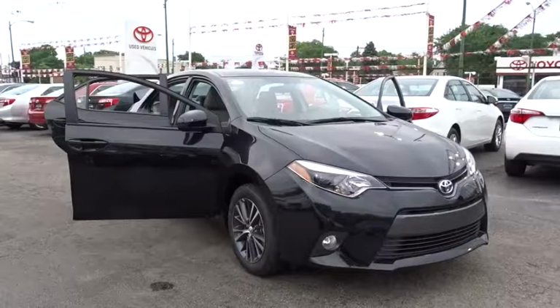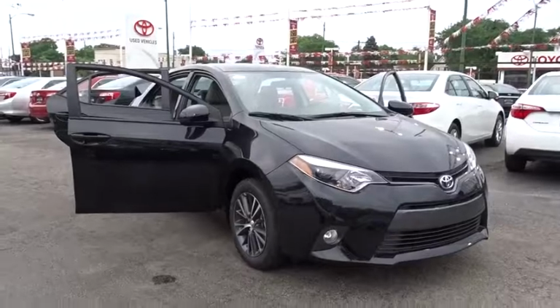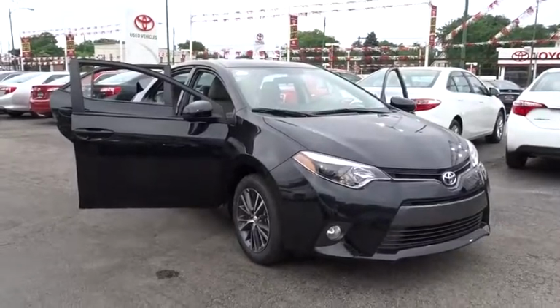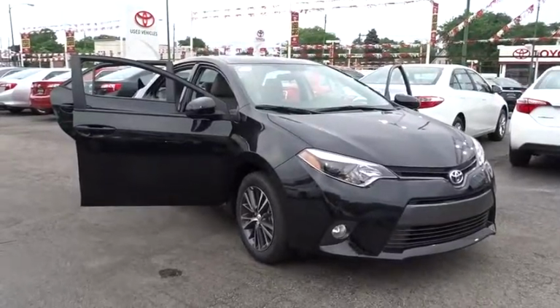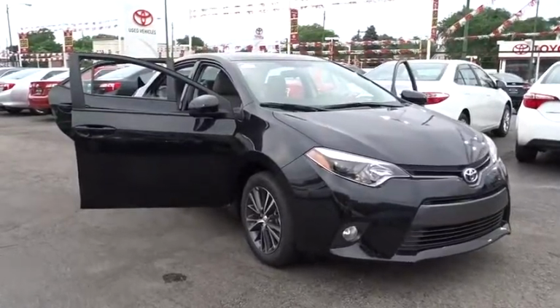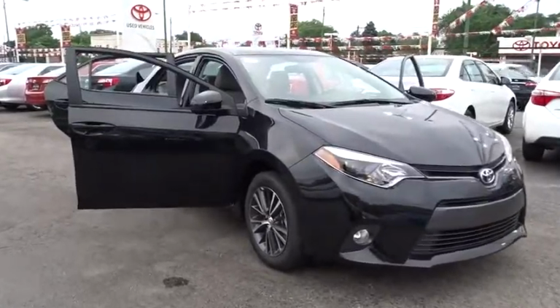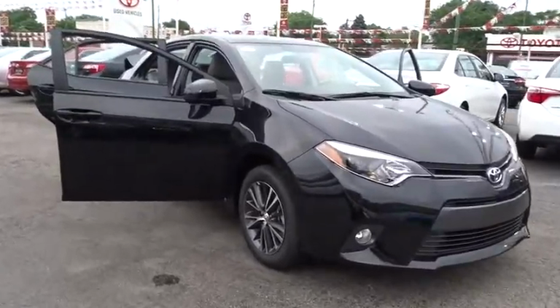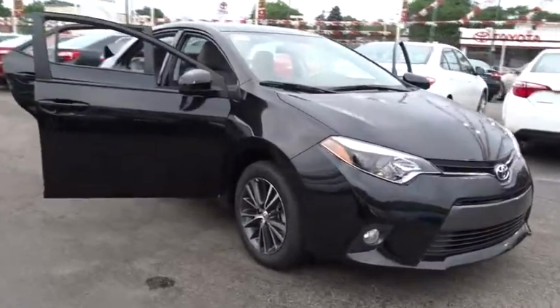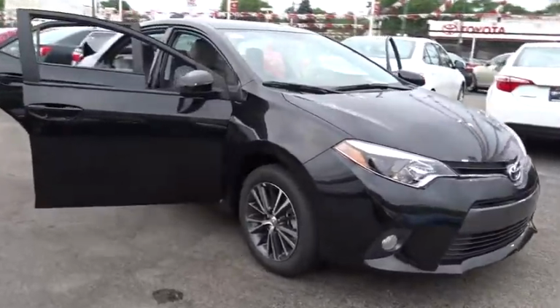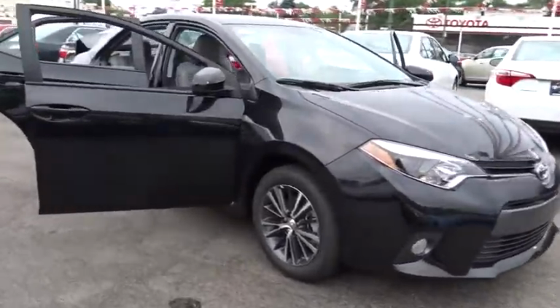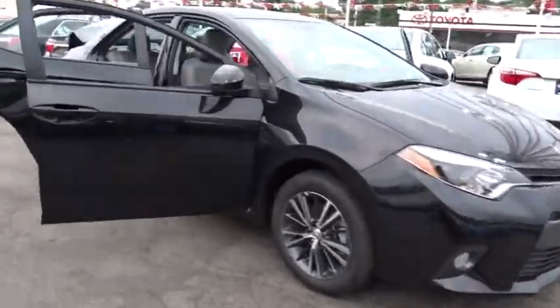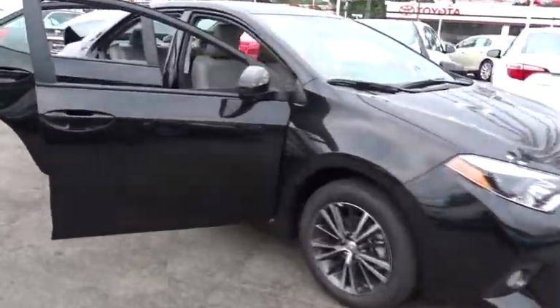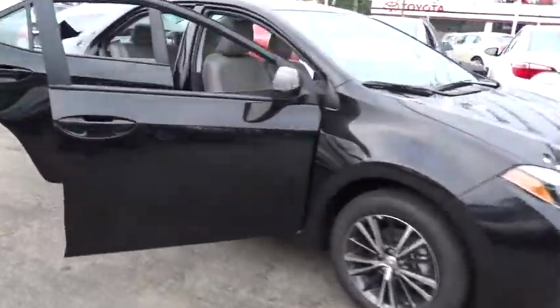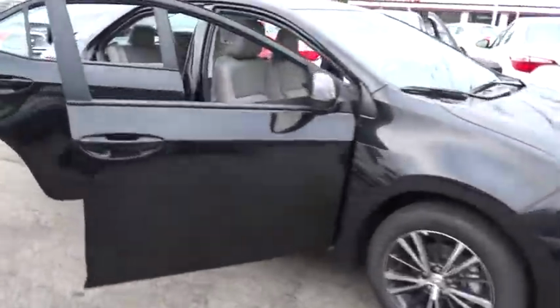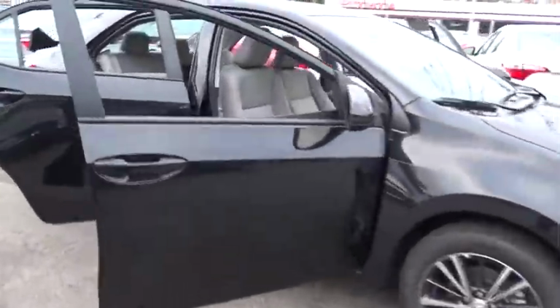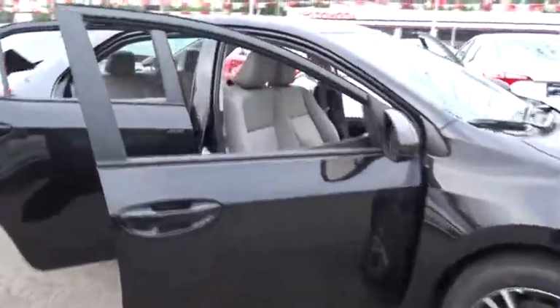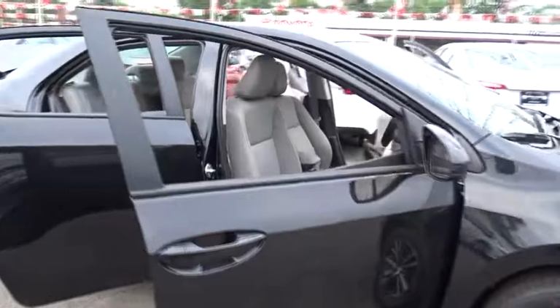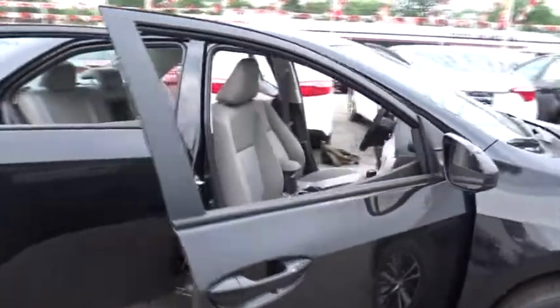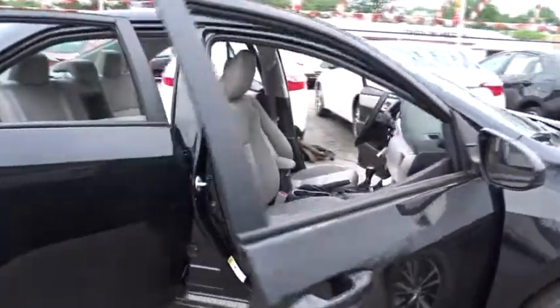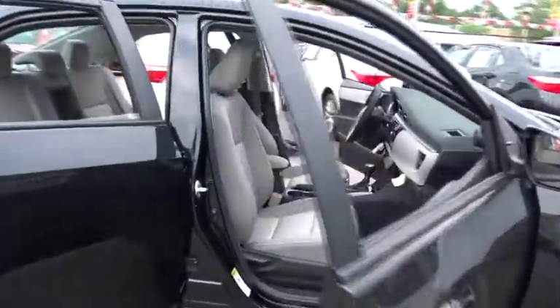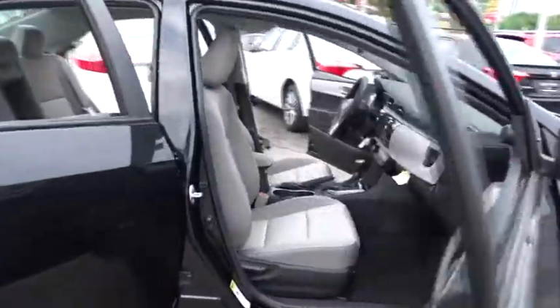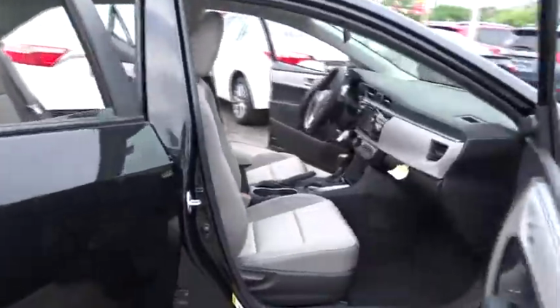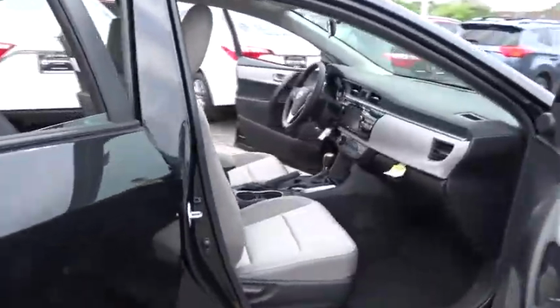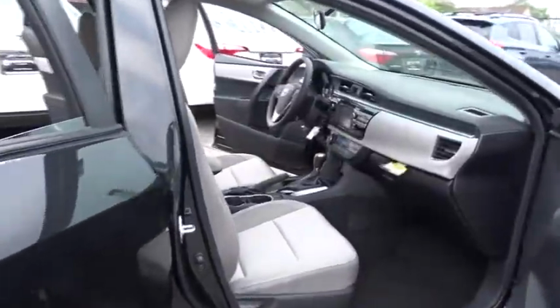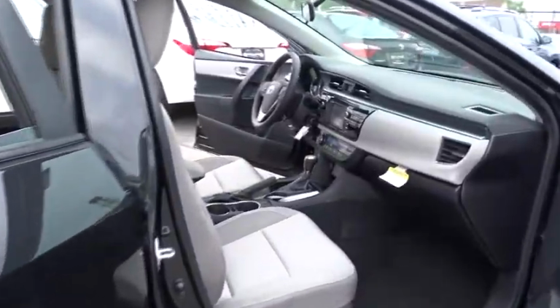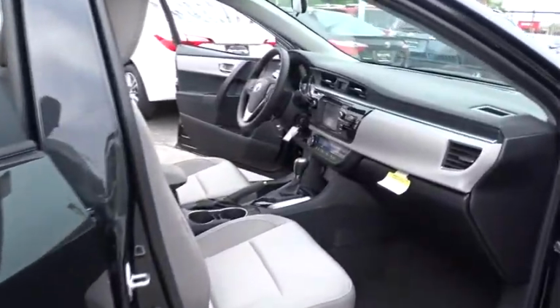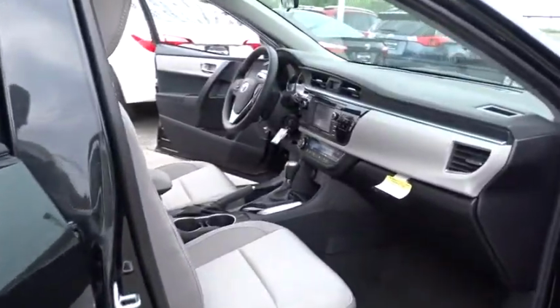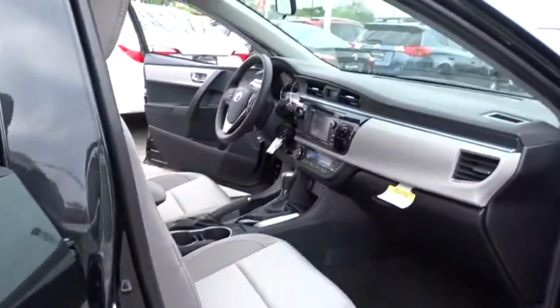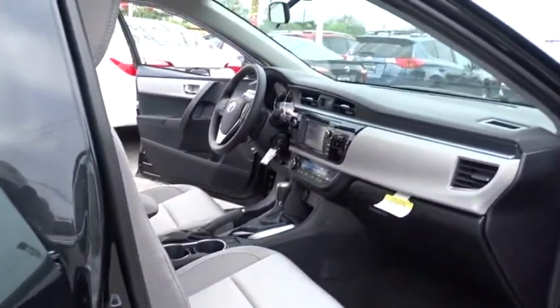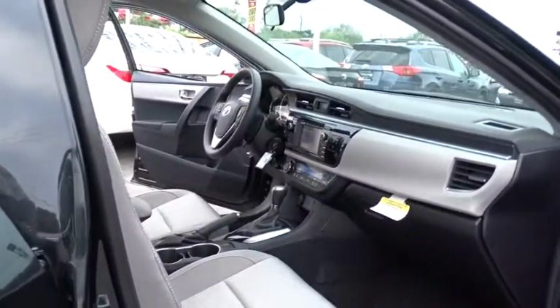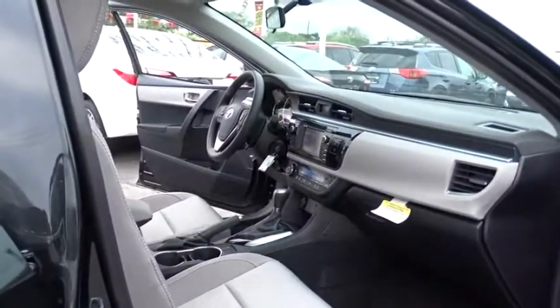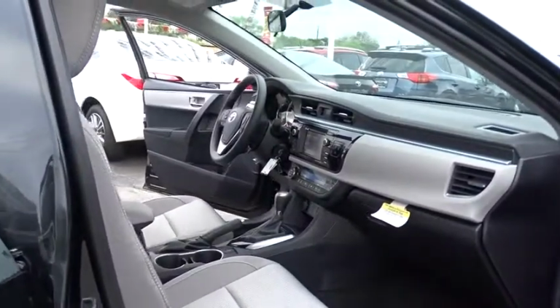The 2016 Toyota Corolla. The Corolla is still a great option for those who want dependability, comfort, and value. Here are some of this vehicle's great options.